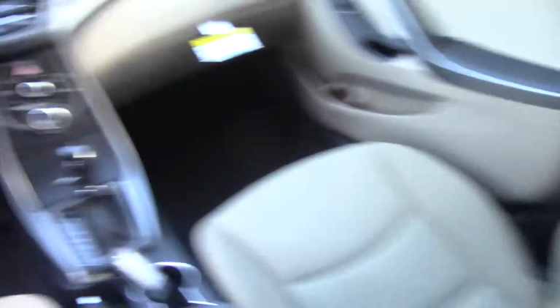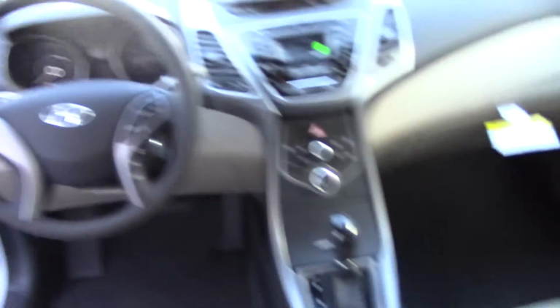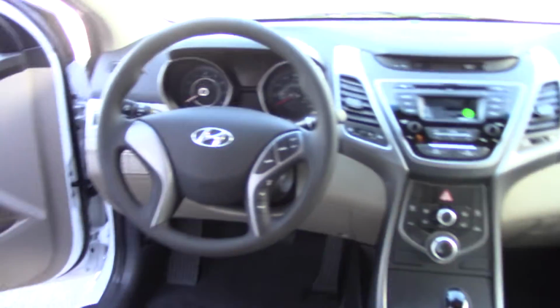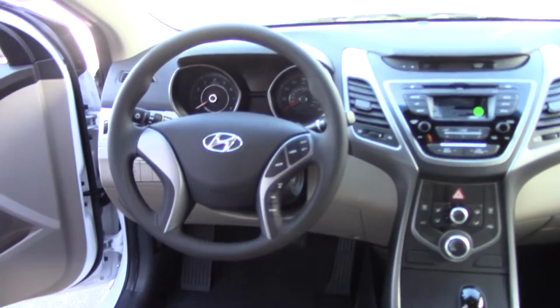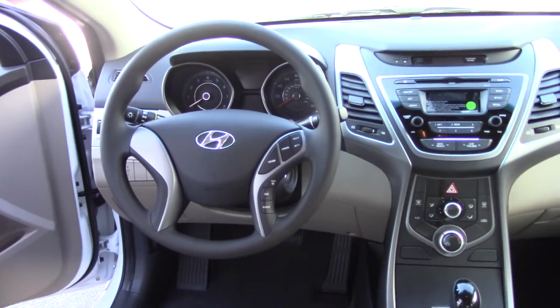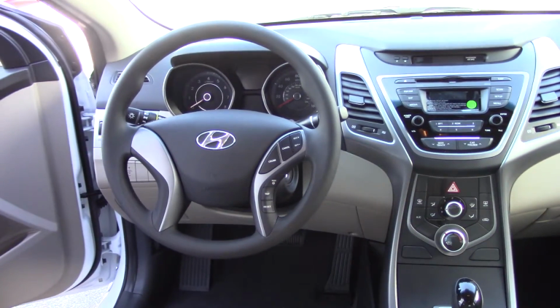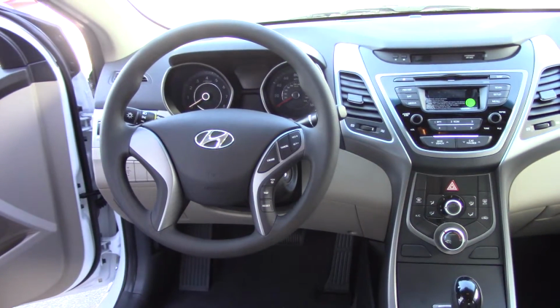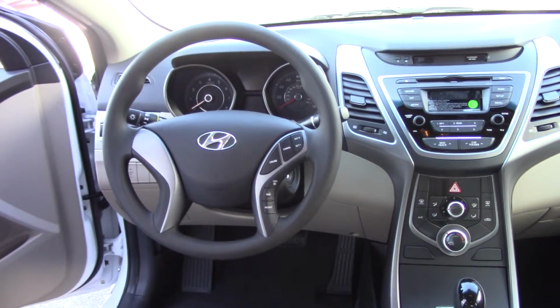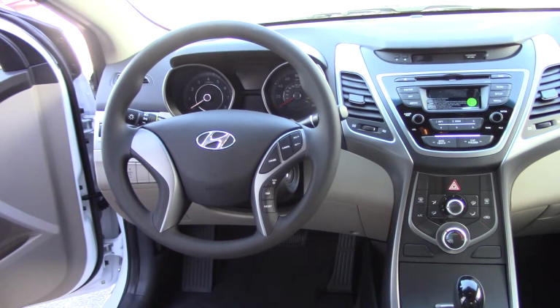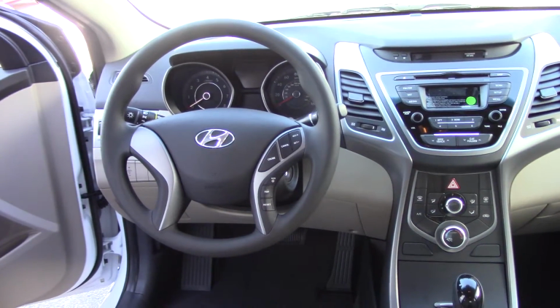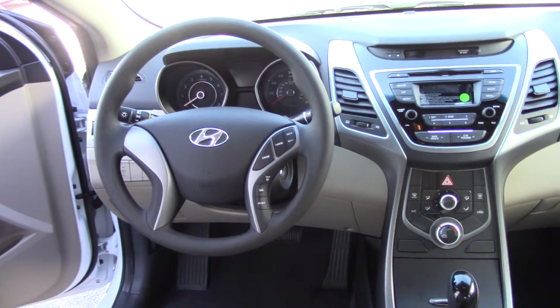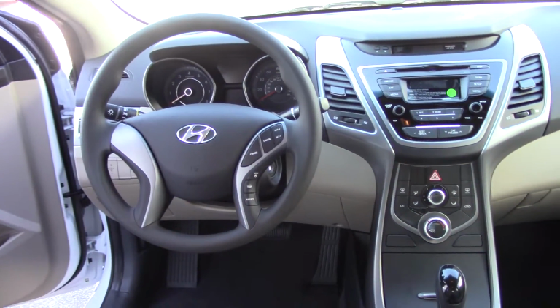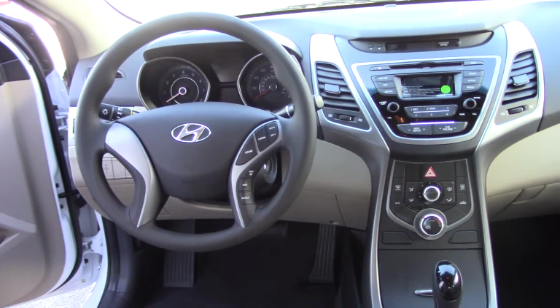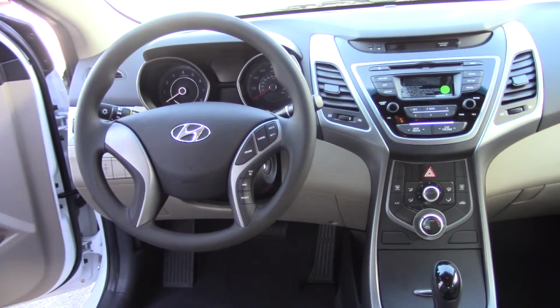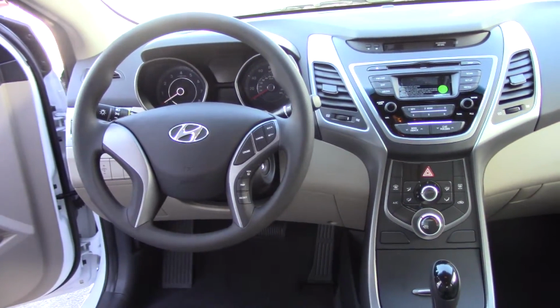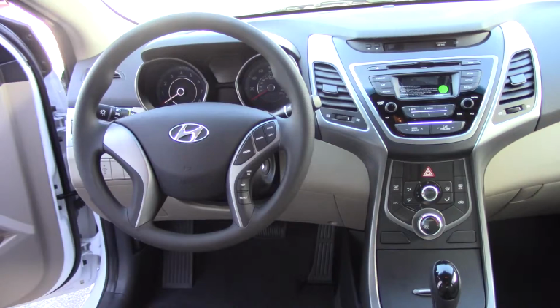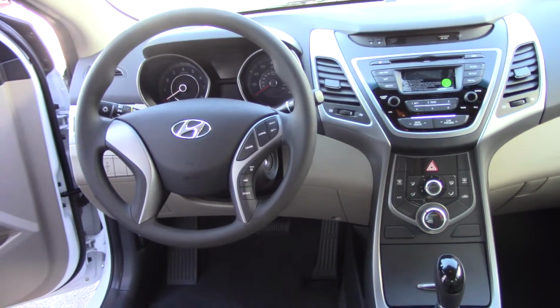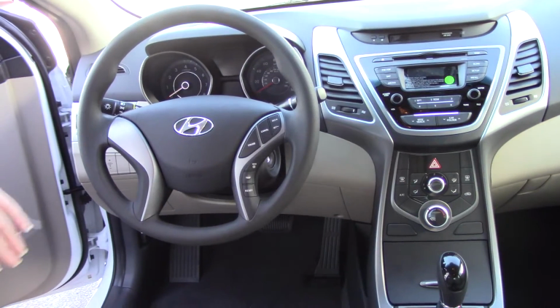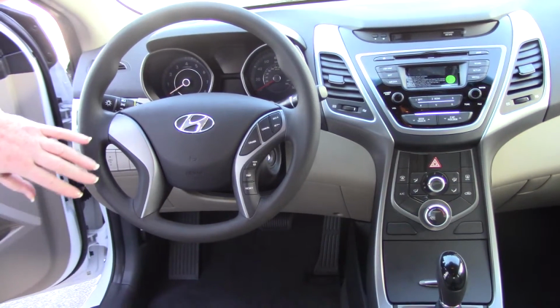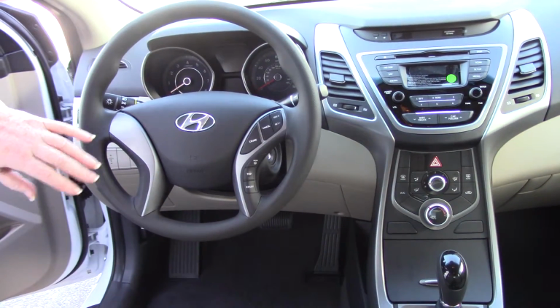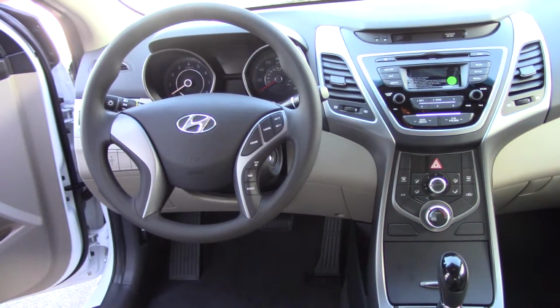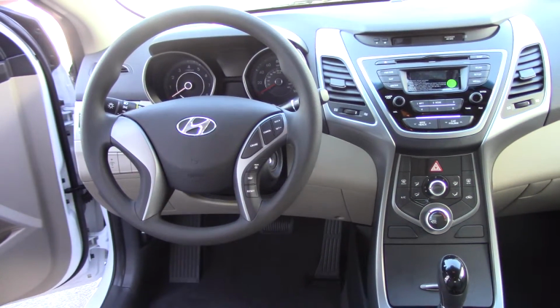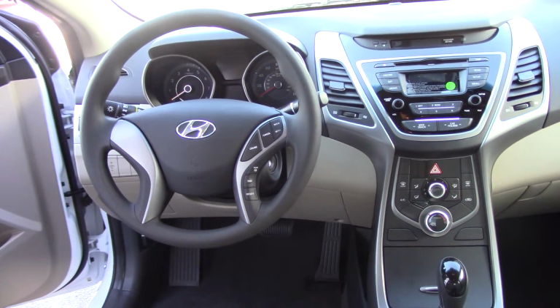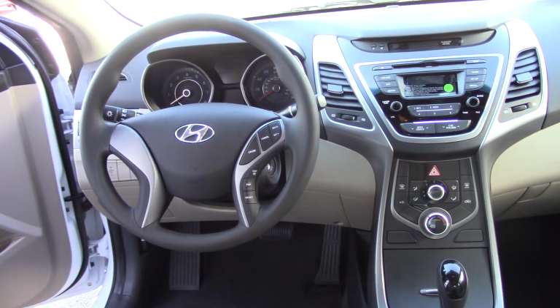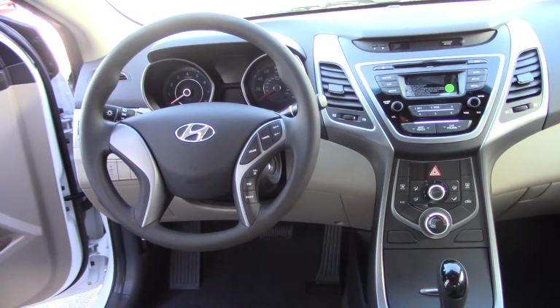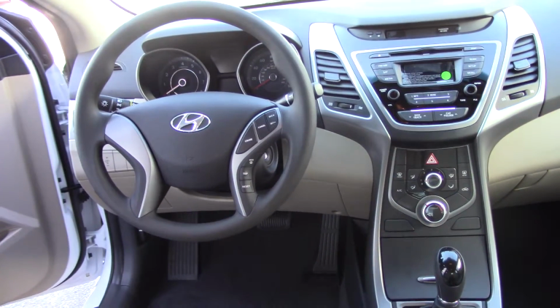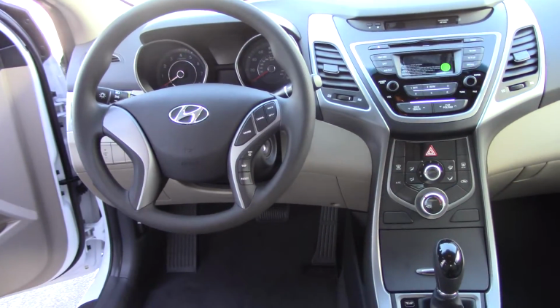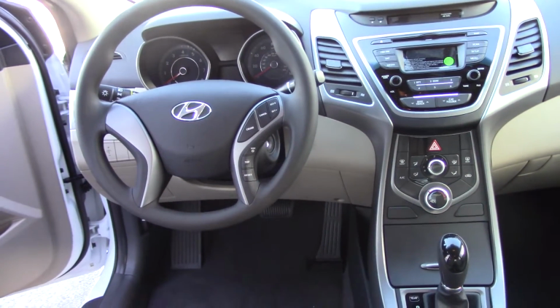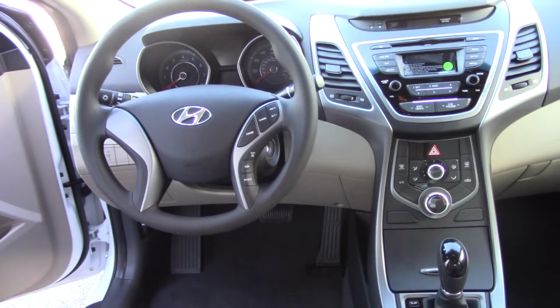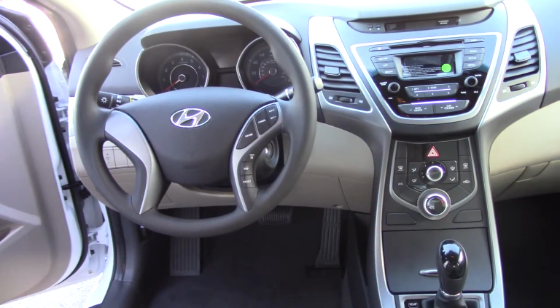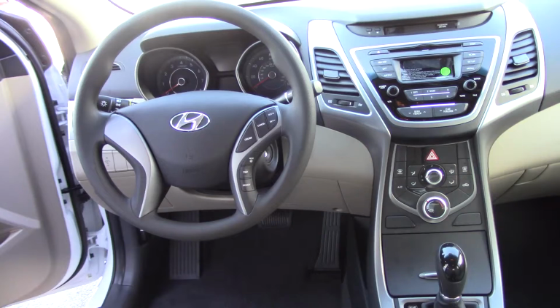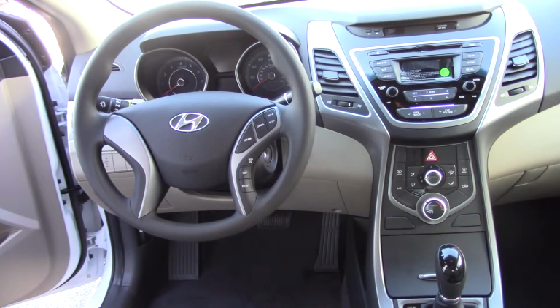You've got your cruise control. You've got your trip buttons that toggle through the back display. We've also got packages that offer the Bluetooth as well and radio controls, keeping them at your fingertips.